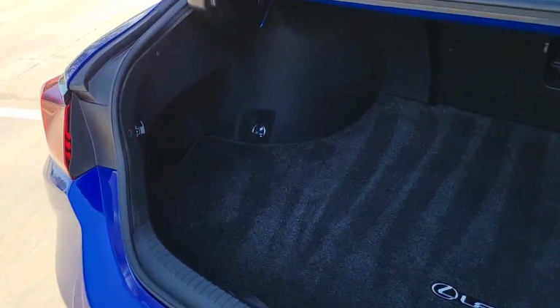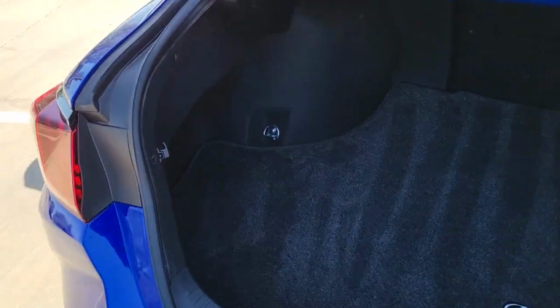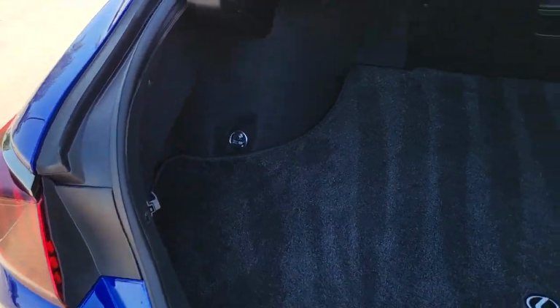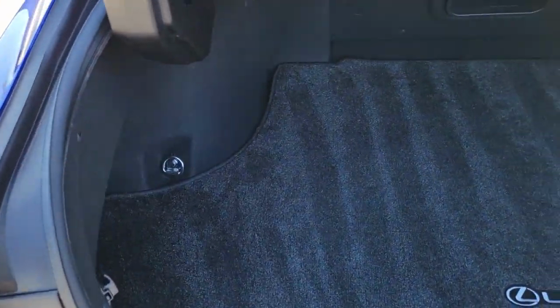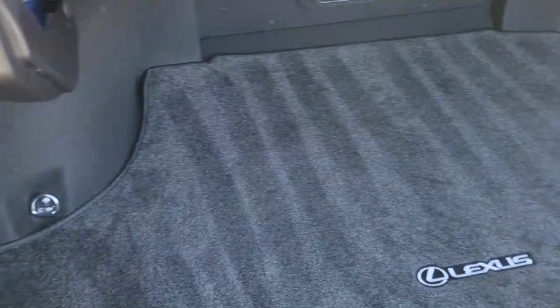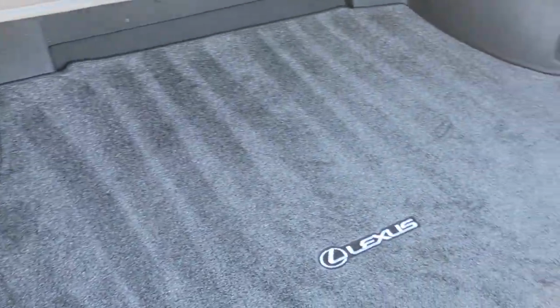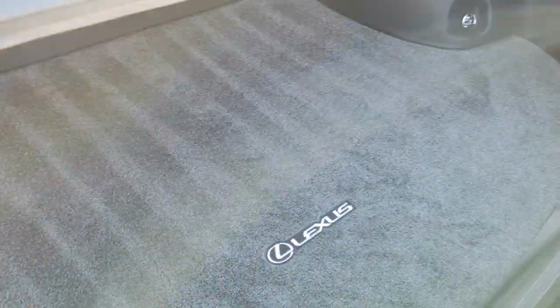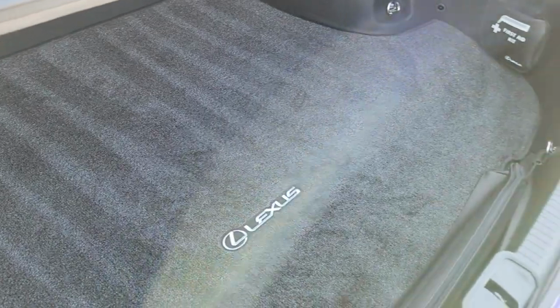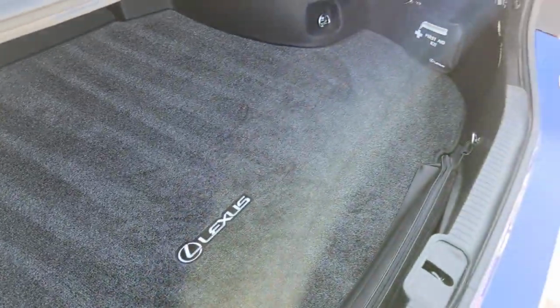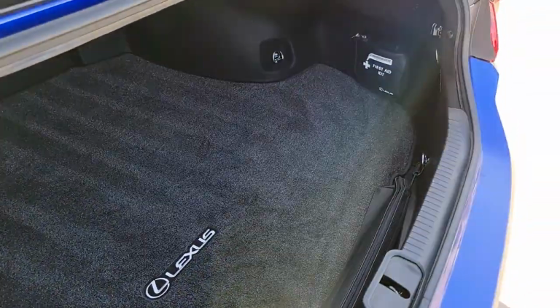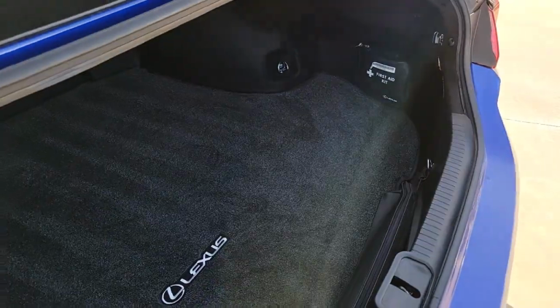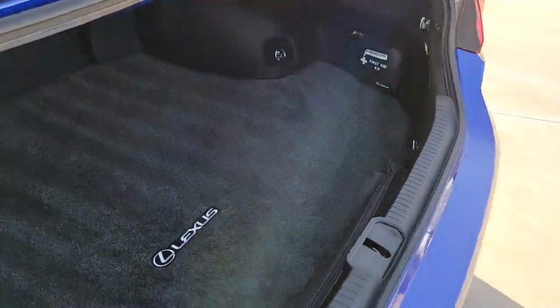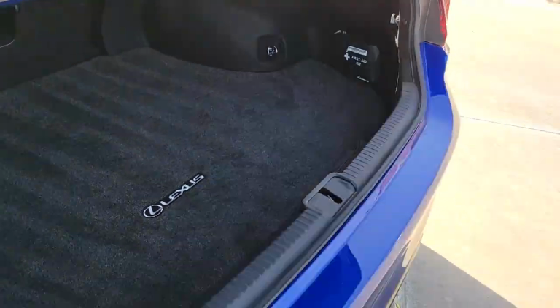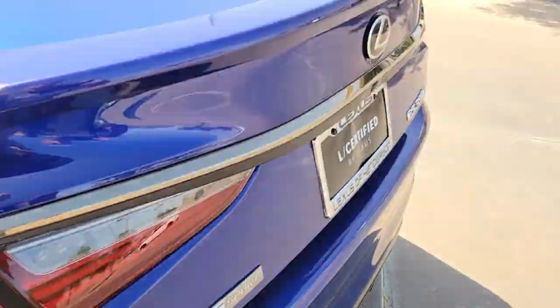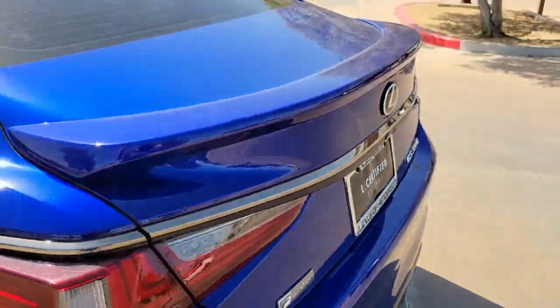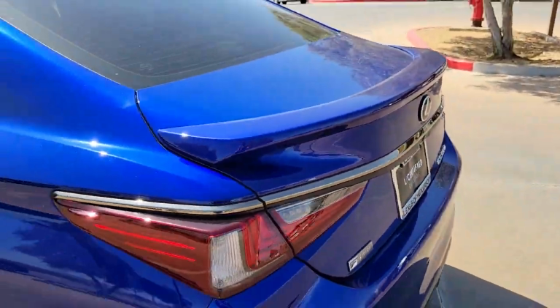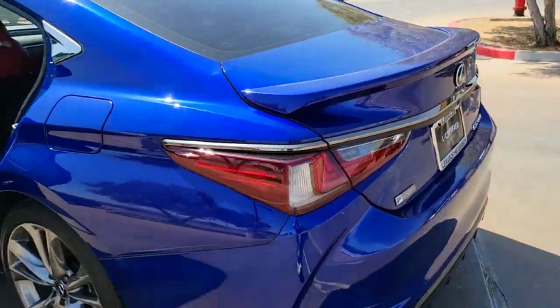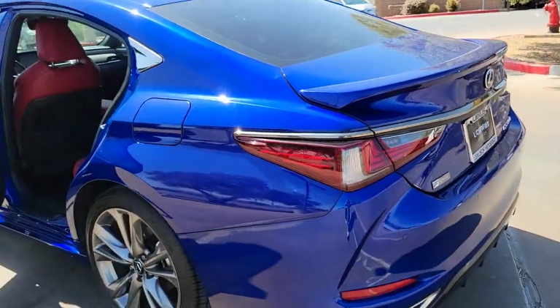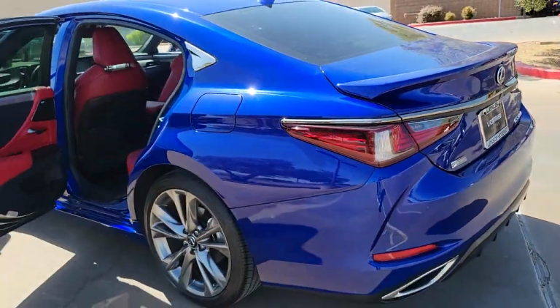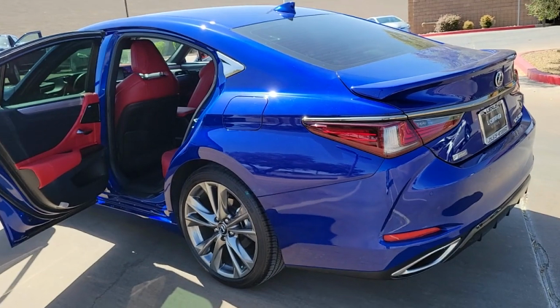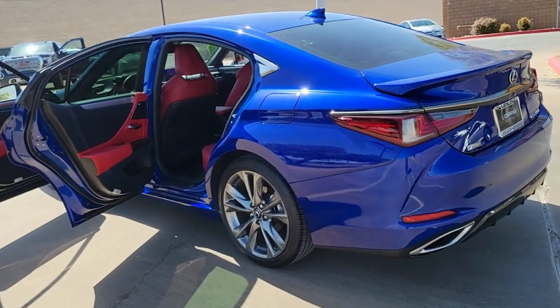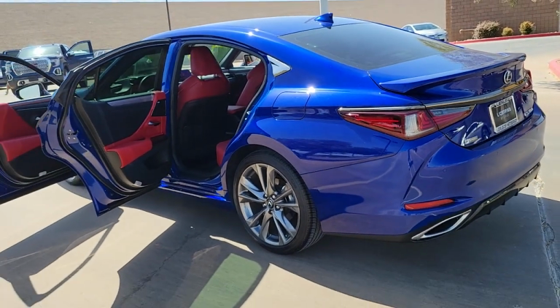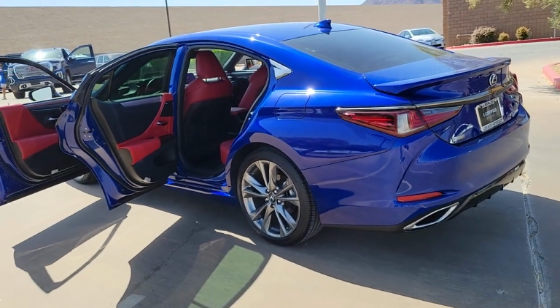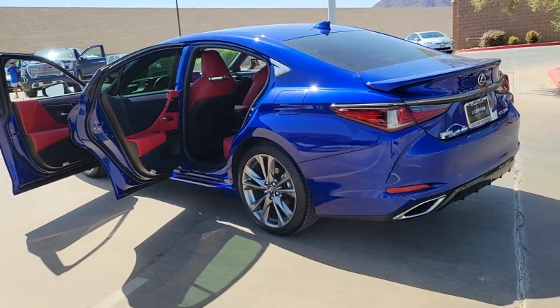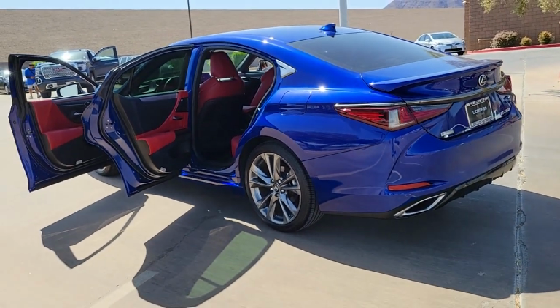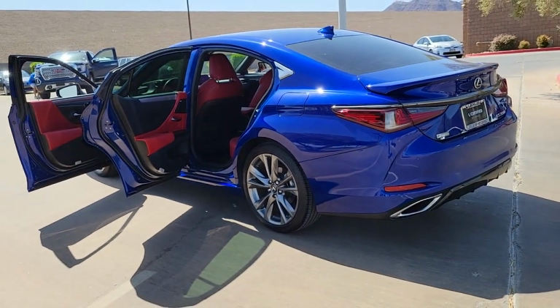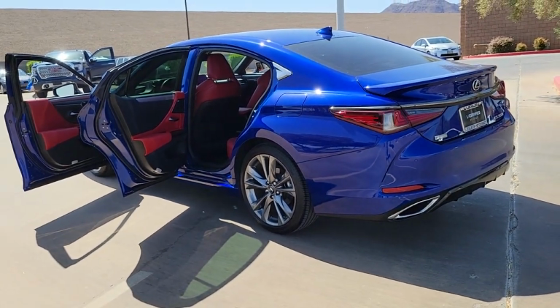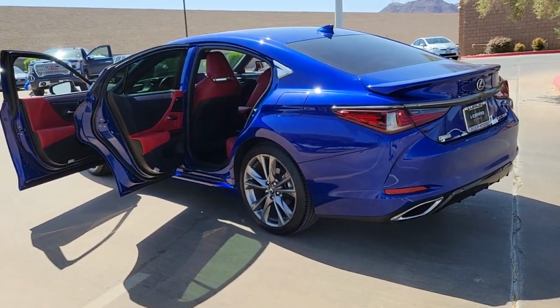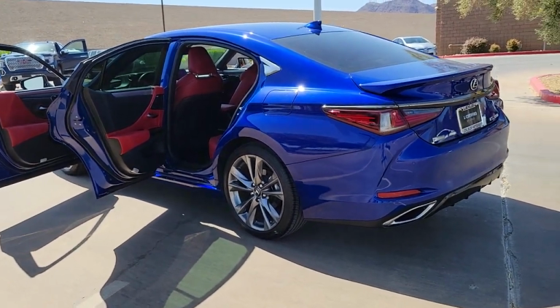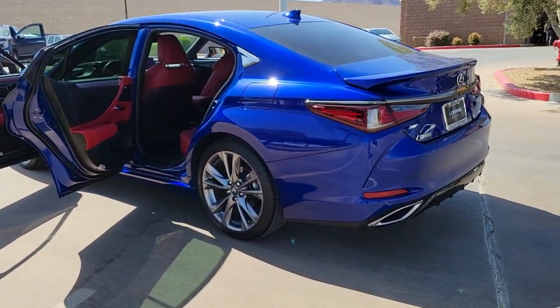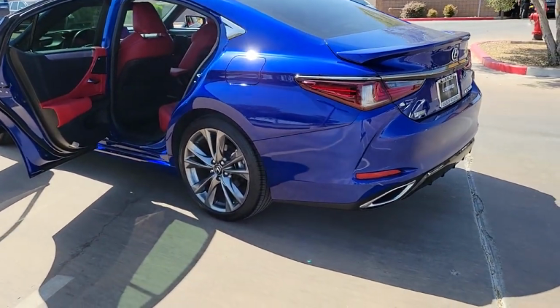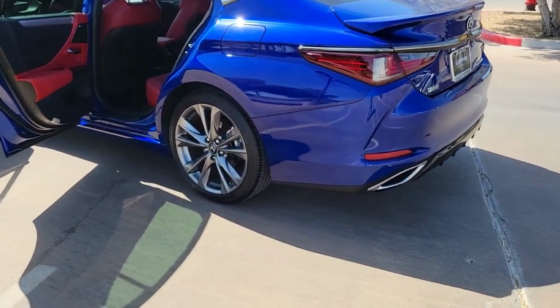Its plush comfort, advanced safety tech, and infotainment features make every journey pure pleasure. These are just some of the great options this vehicle comes with: backup camera, universal garage door opener, and engine immobilizer.